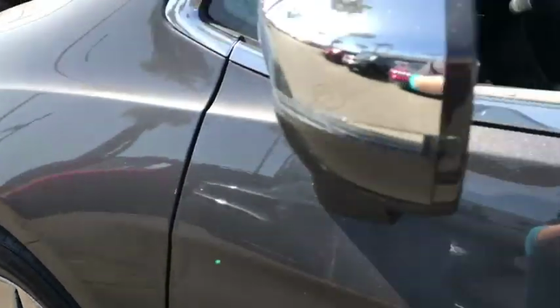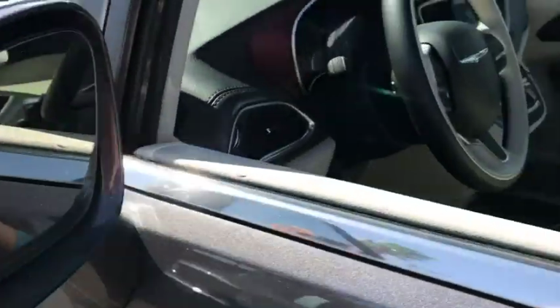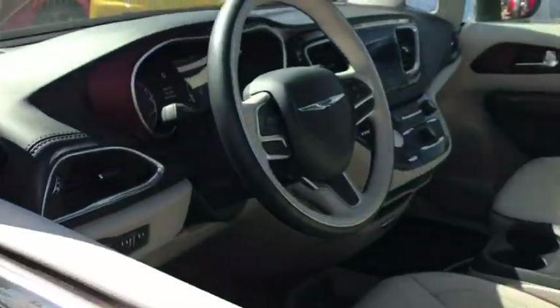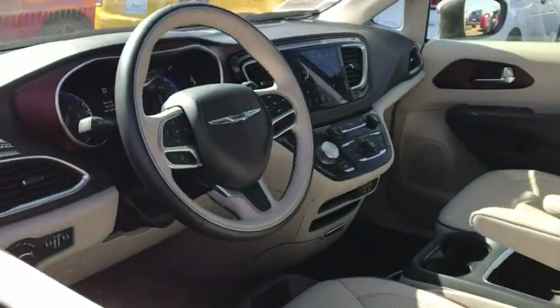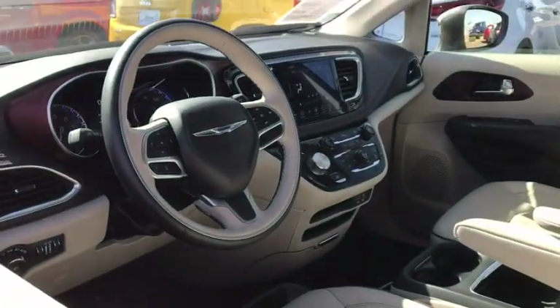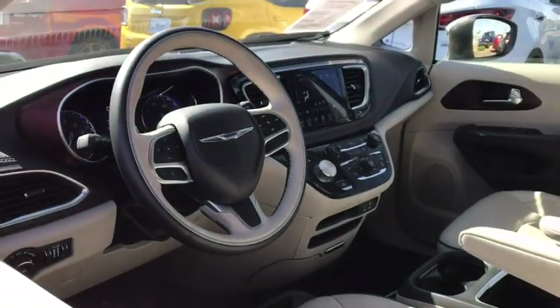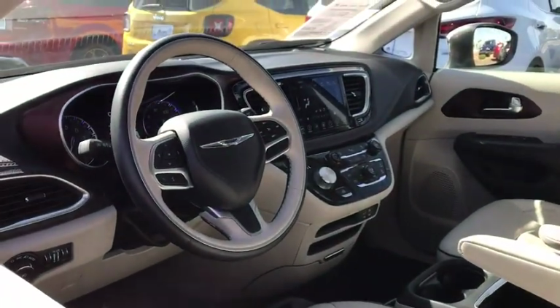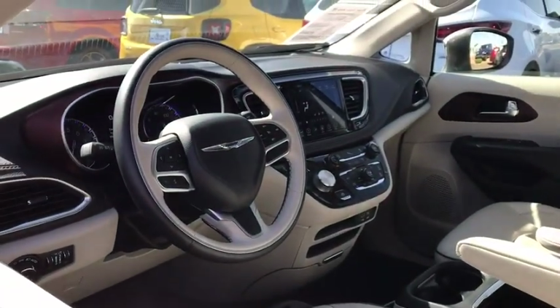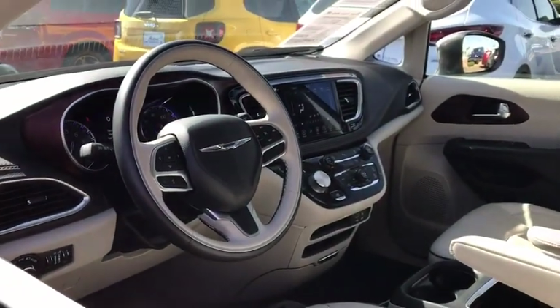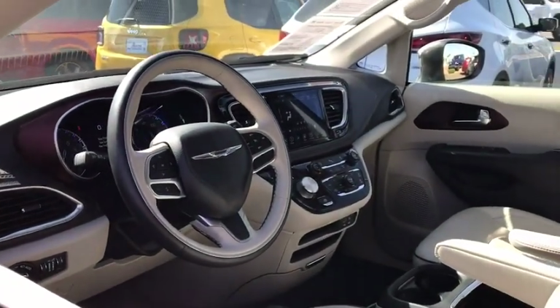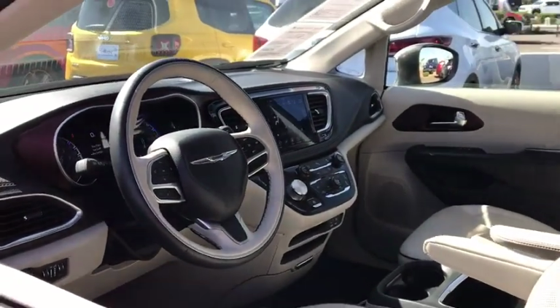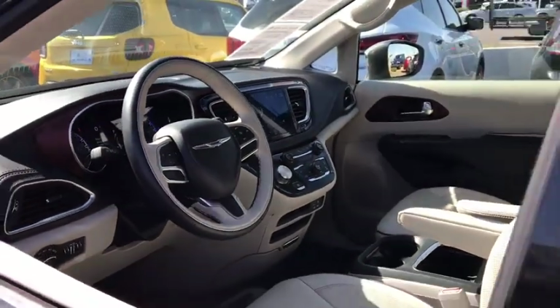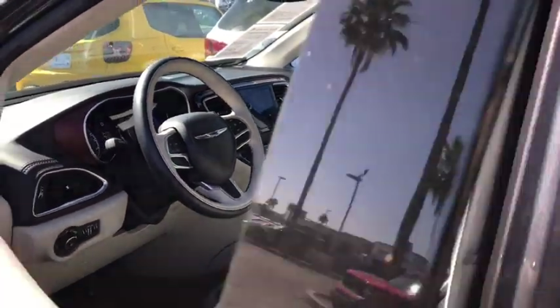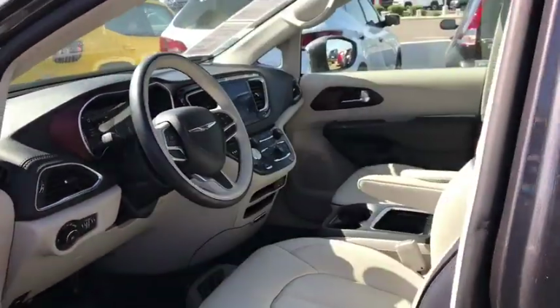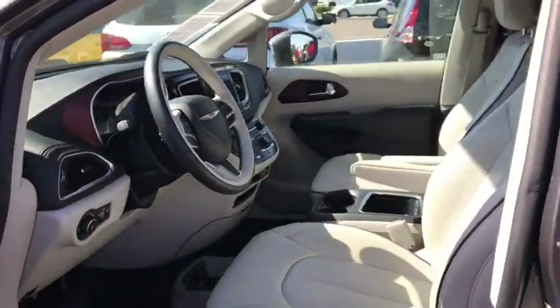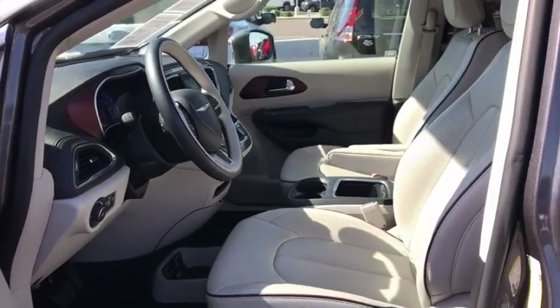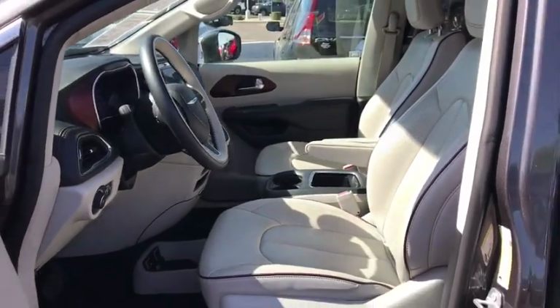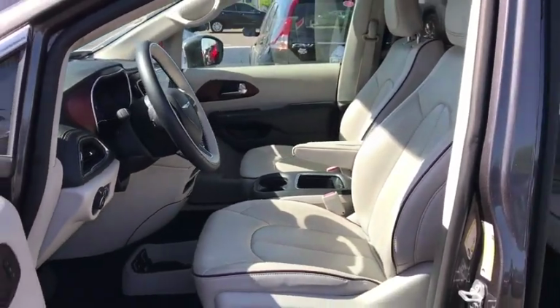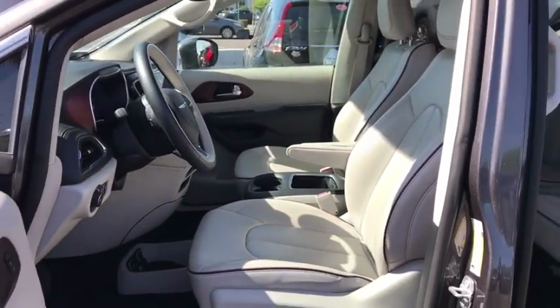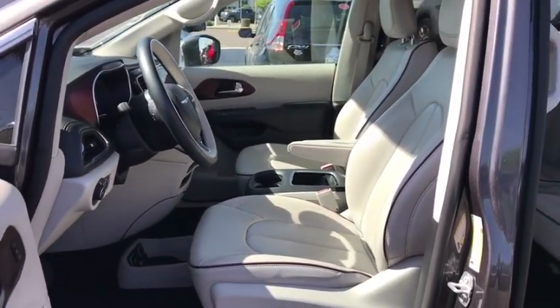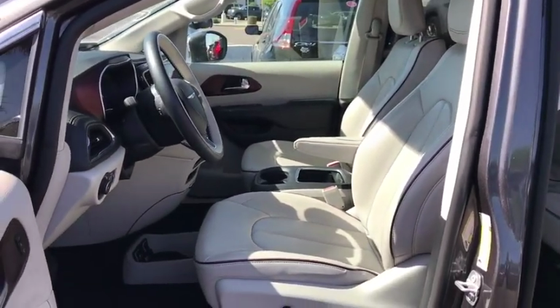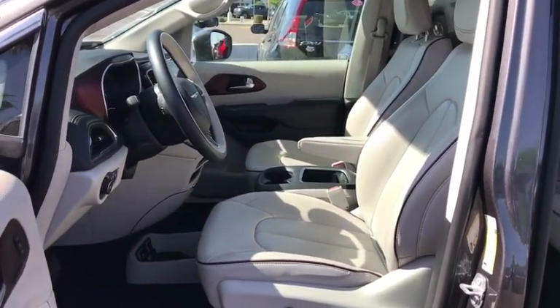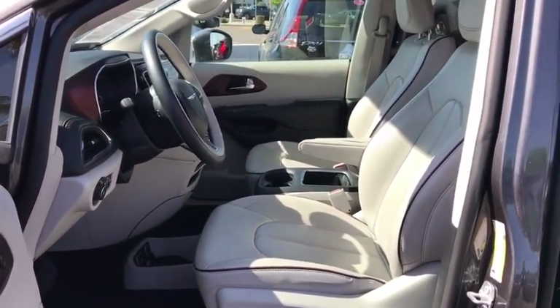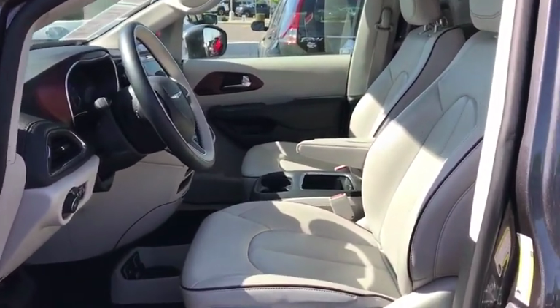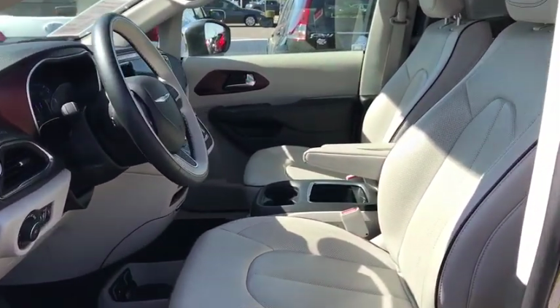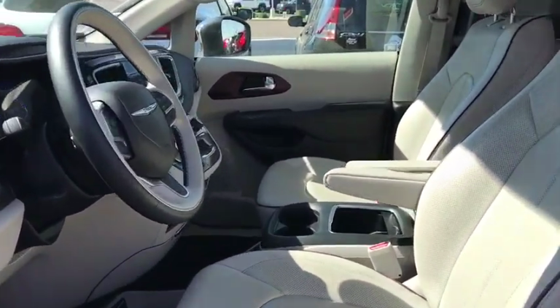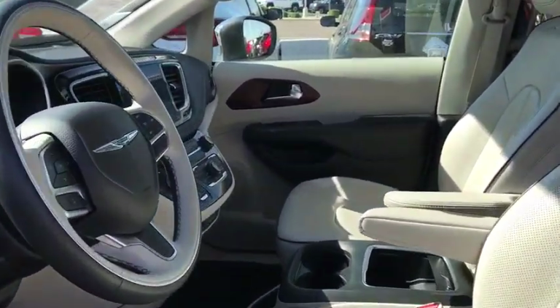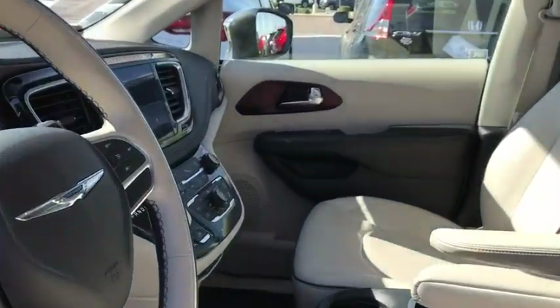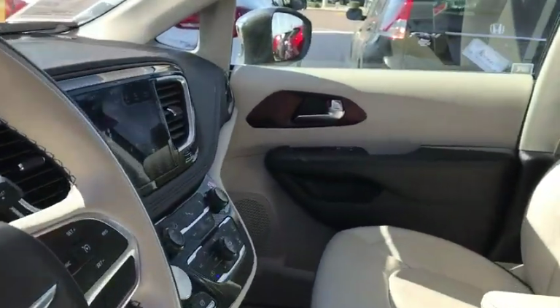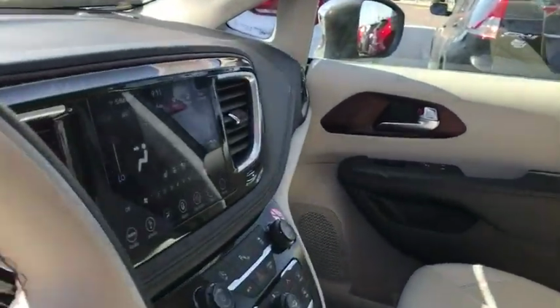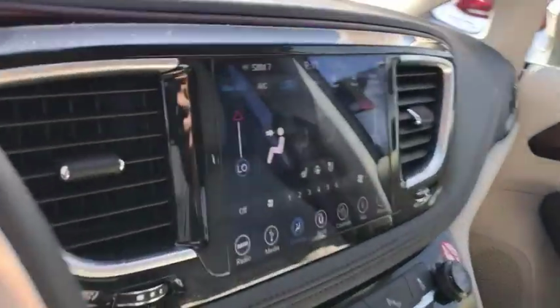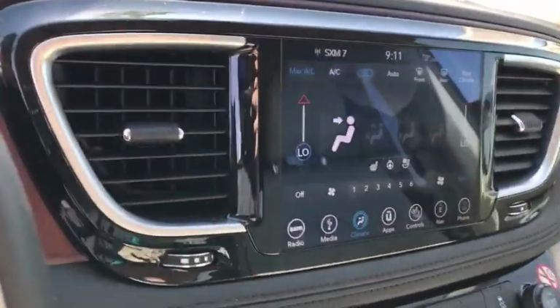Leather wrapped steering wheel, Bluetooth, adjustable steering wheel, power steering, four-wheel disc brakes, cruise control, floor mats, auto dimming rear view mirror, keyless start.